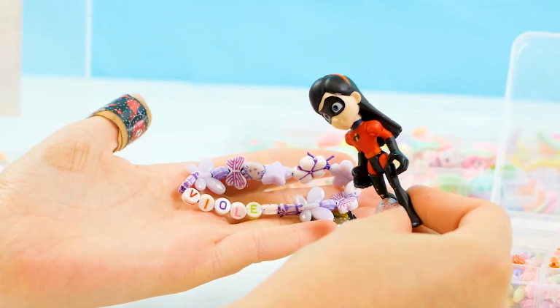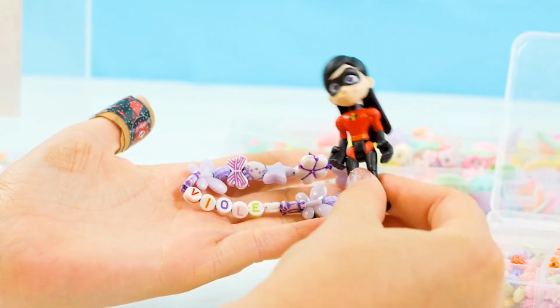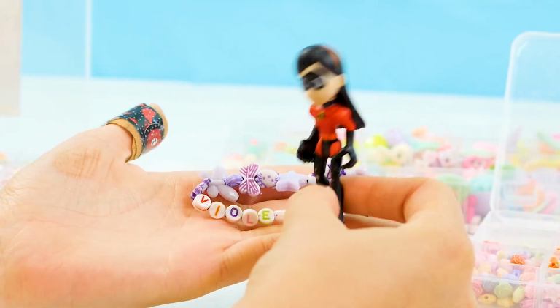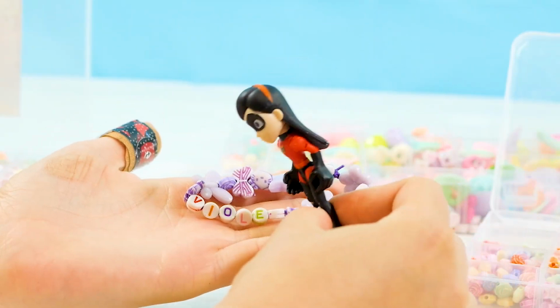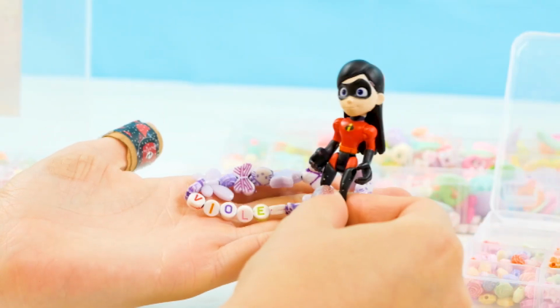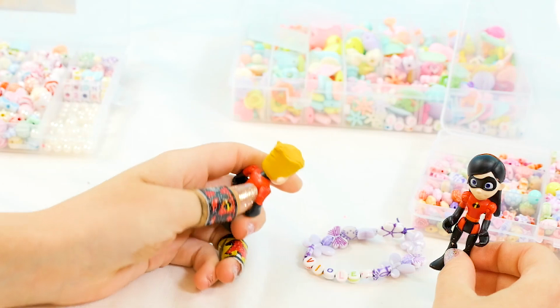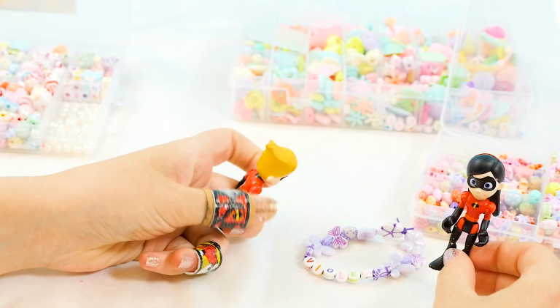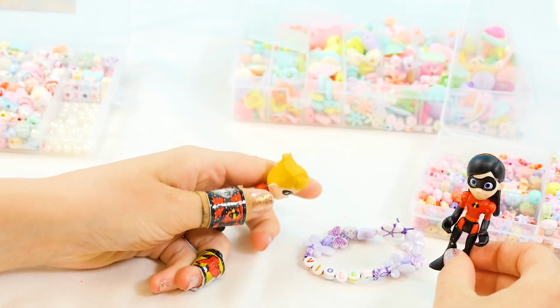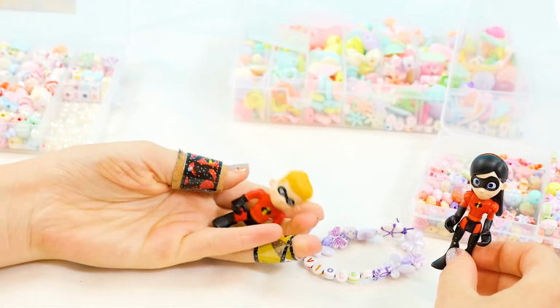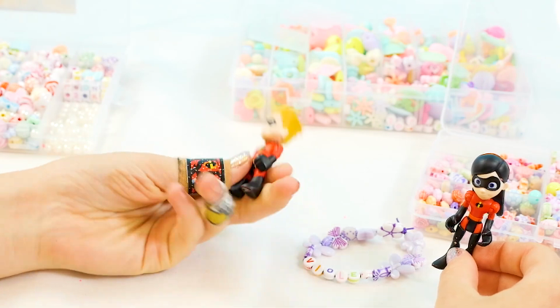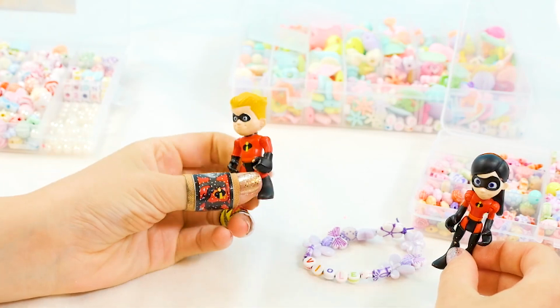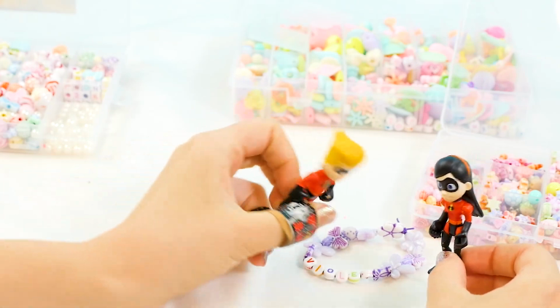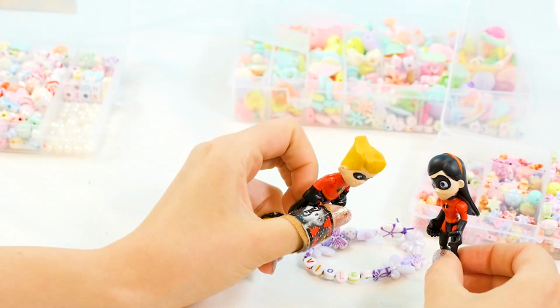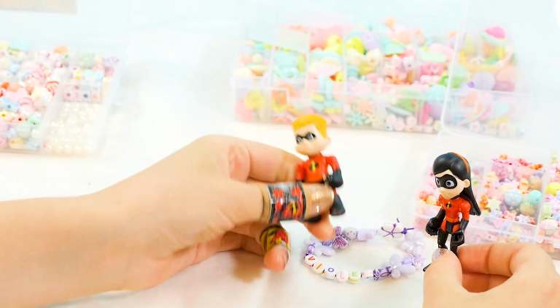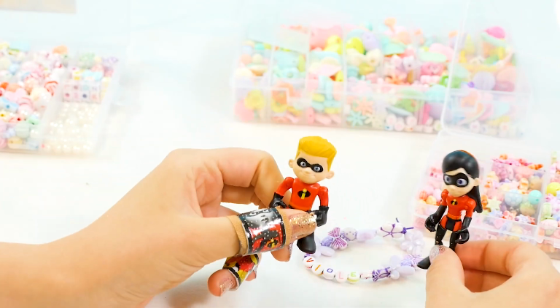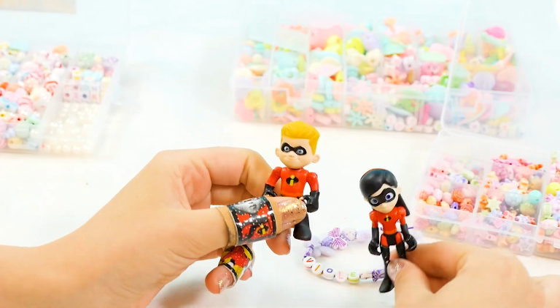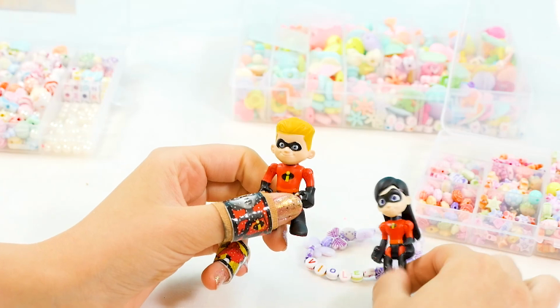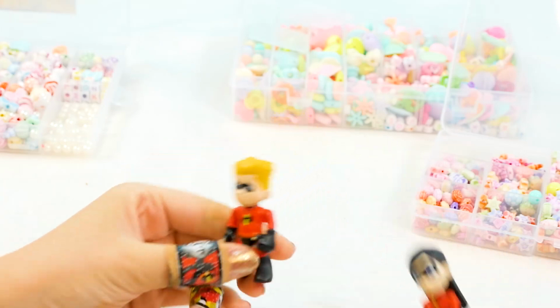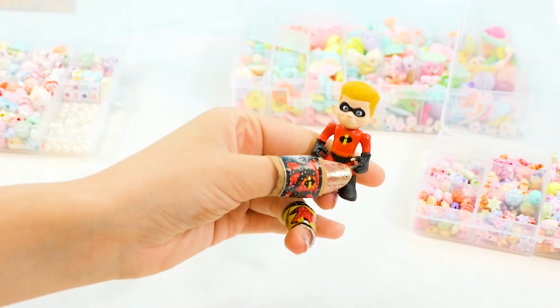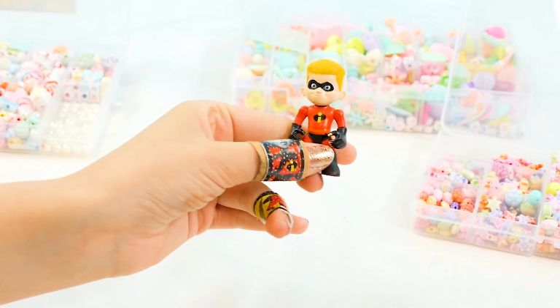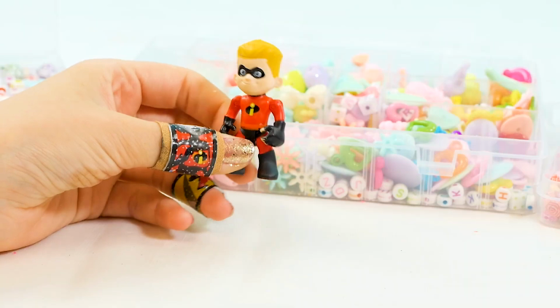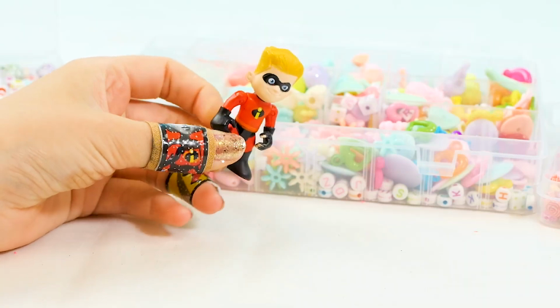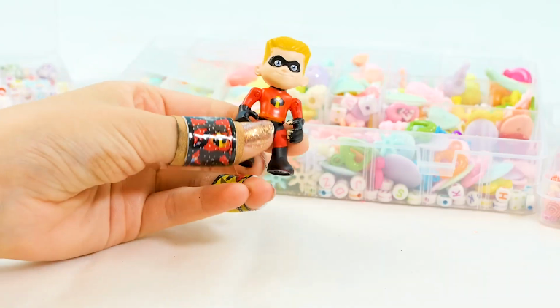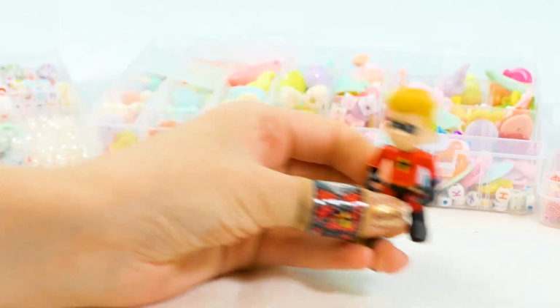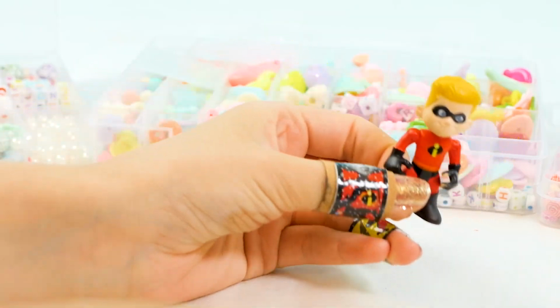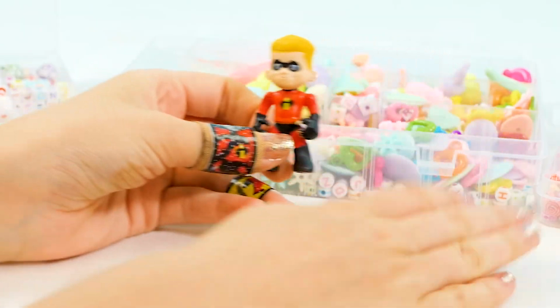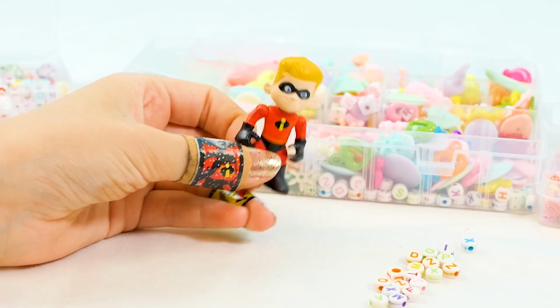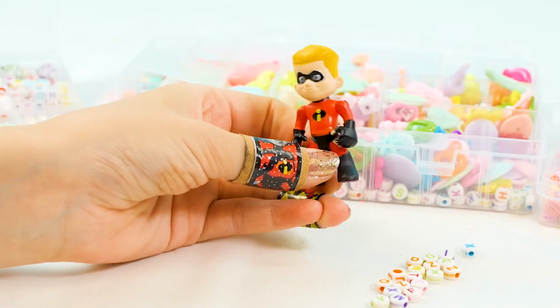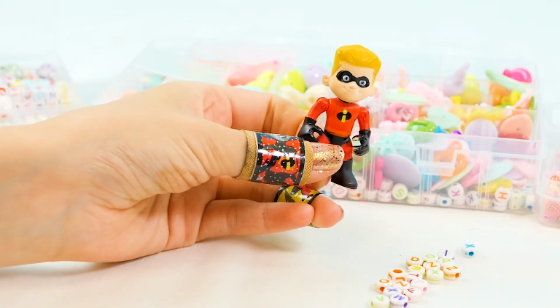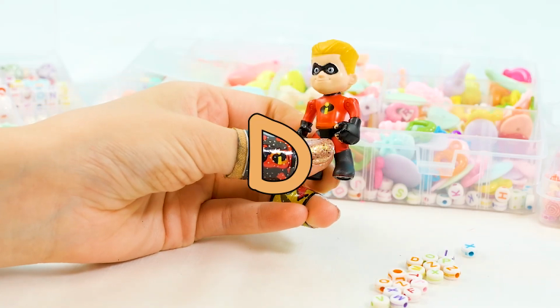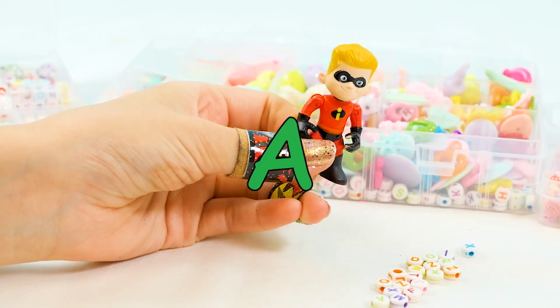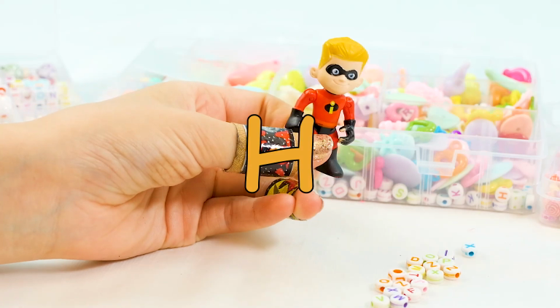Dash, come look at this. Wow, it's a super cute bracelet. I want a bracelet — it's my turn! Okay, Dash, yeah, let's make my bracelet. All right, Dash's turn. First we need to get my name out. Dash is spelled D-A-S-H.